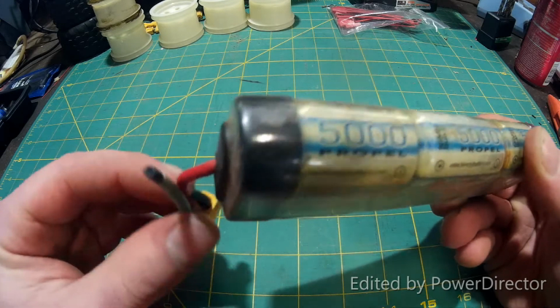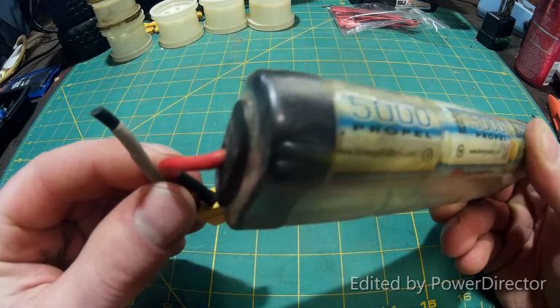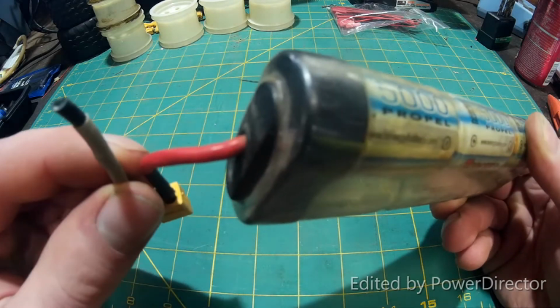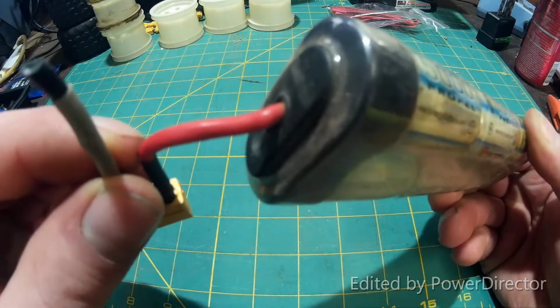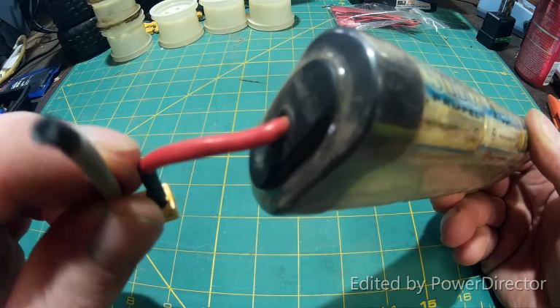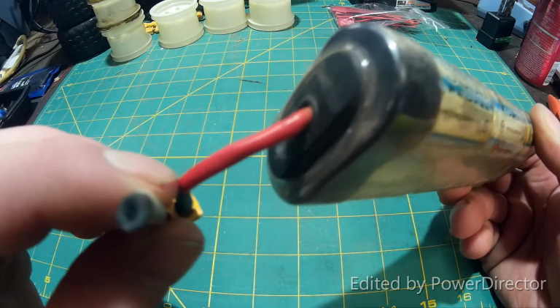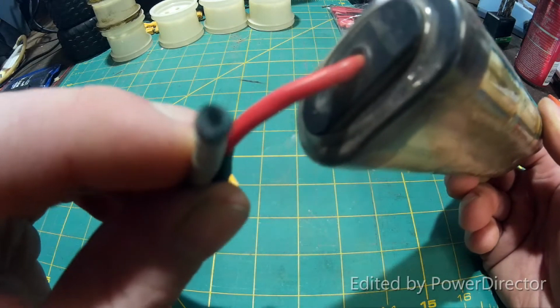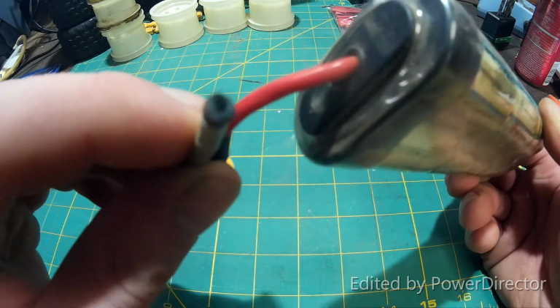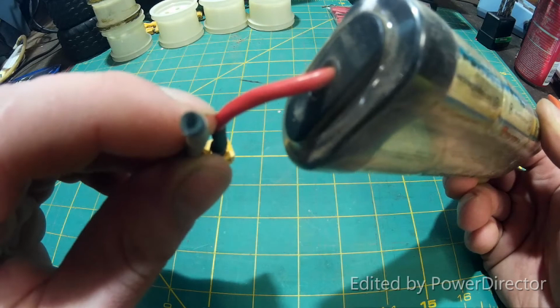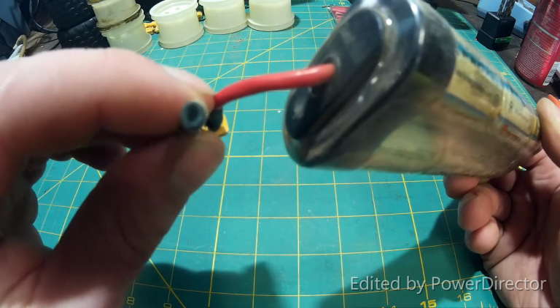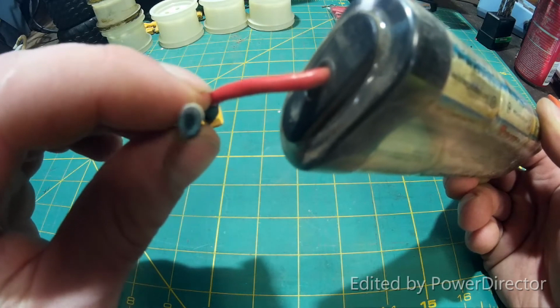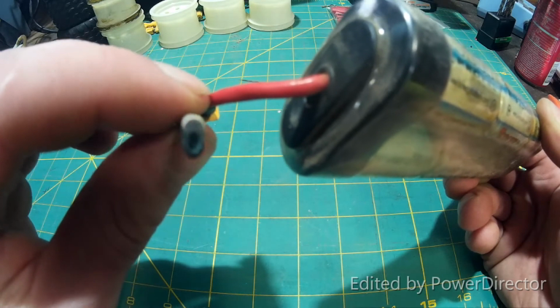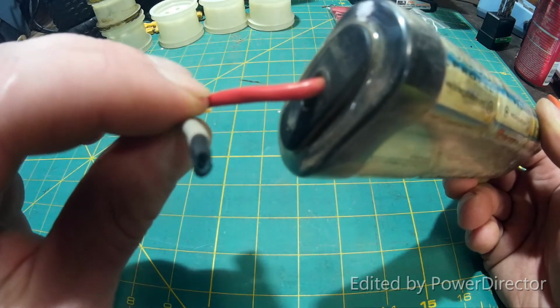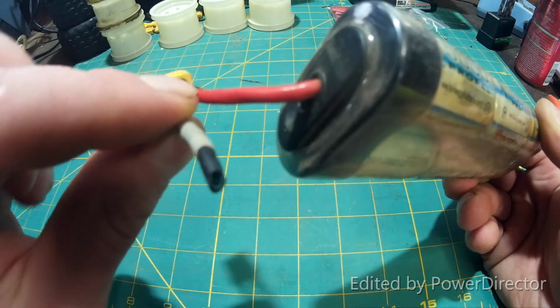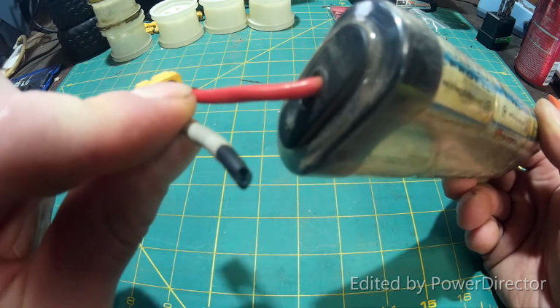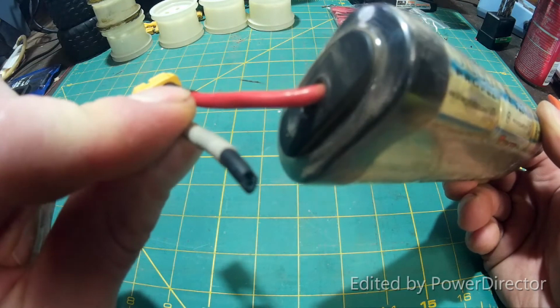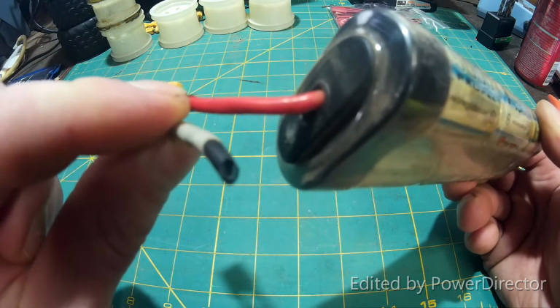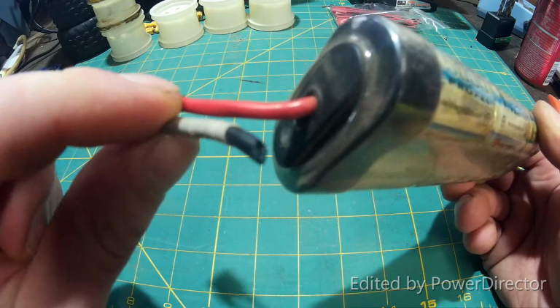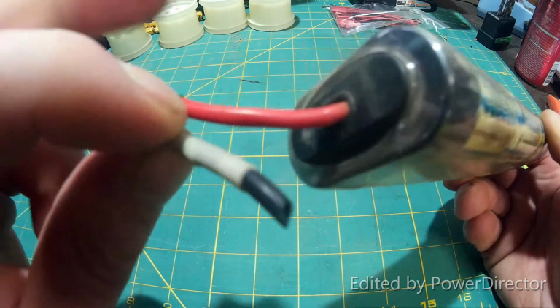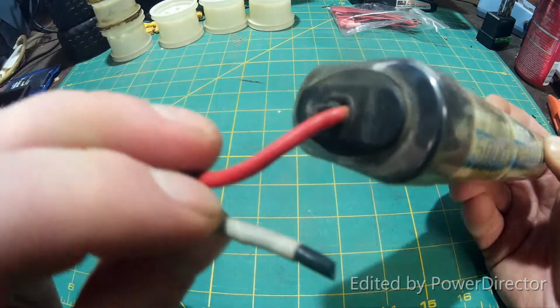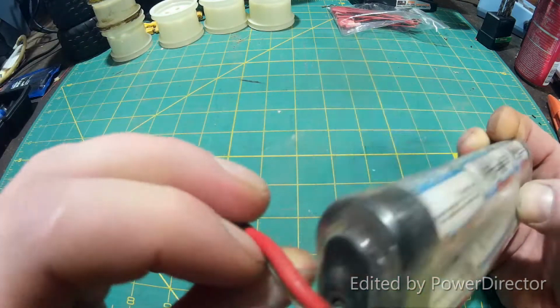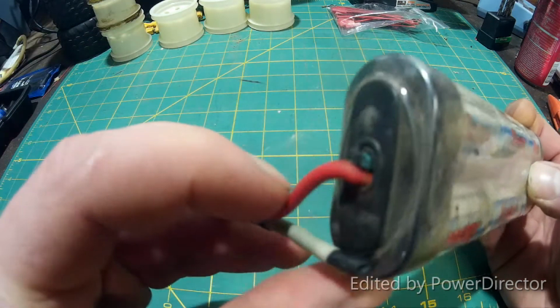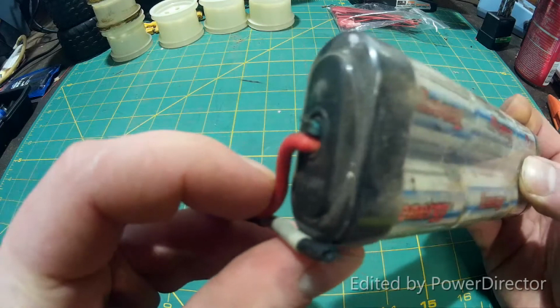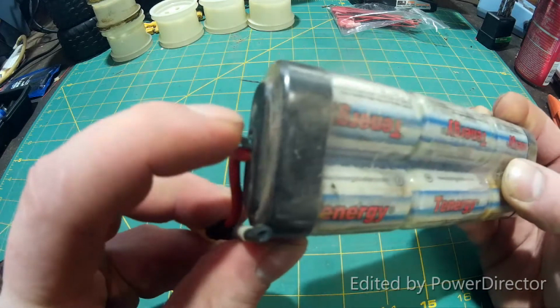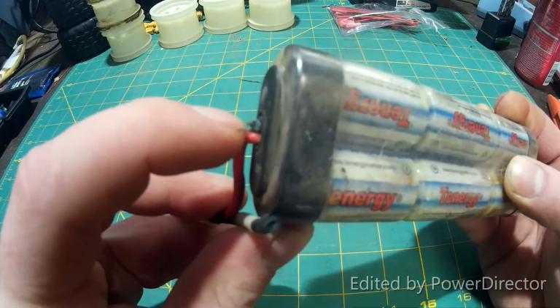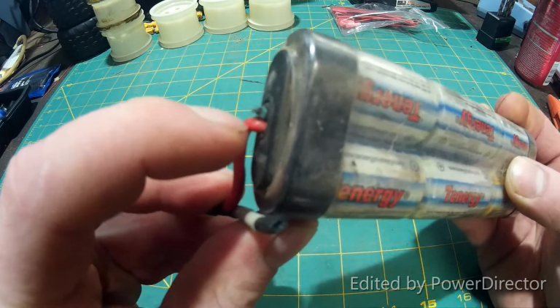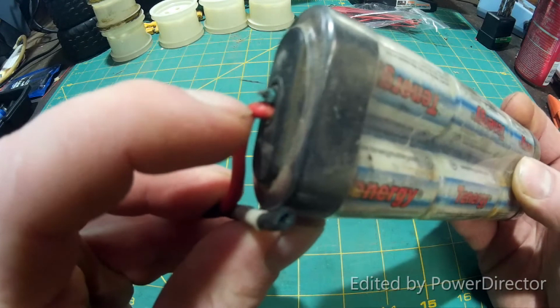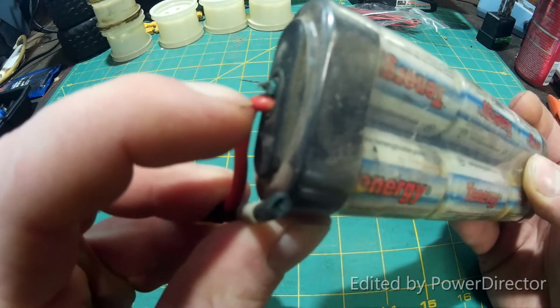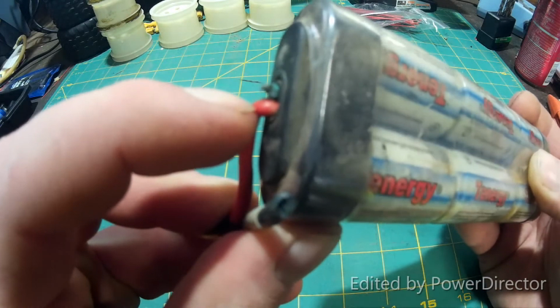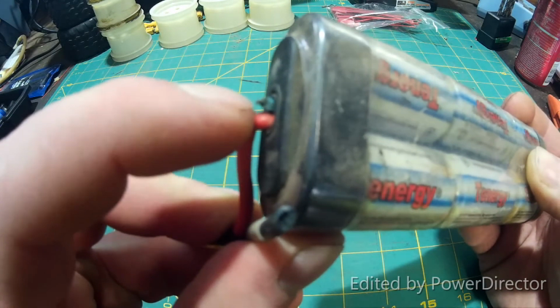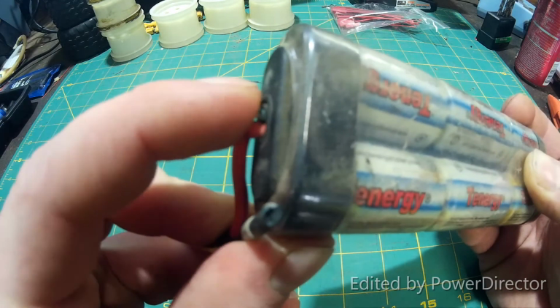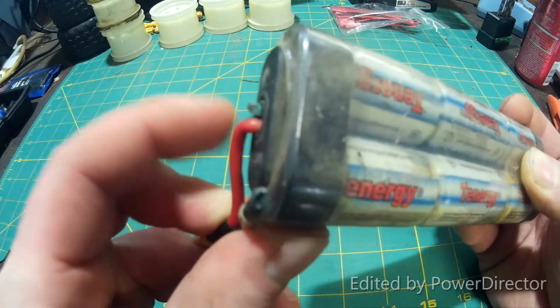So I've got a broken ground wire right here, and if you can look in there — it's kind of hard to see — but the wire is all green and corroded. I'm guessing it got water in there somehow and just rotted off.